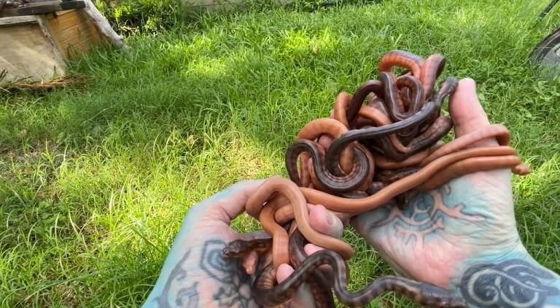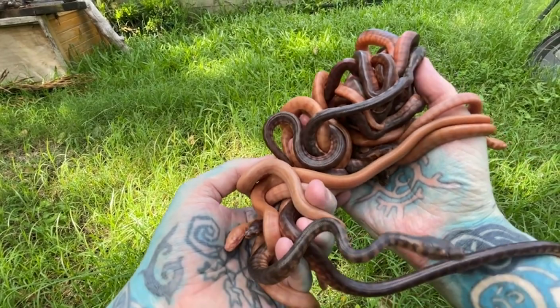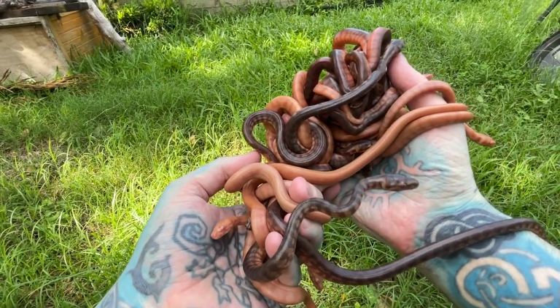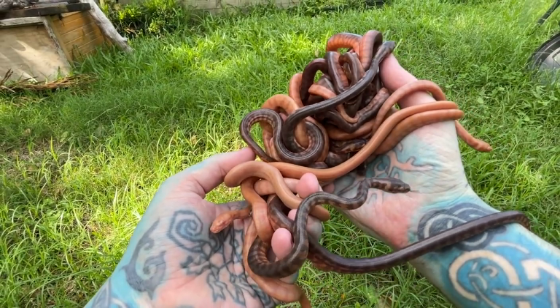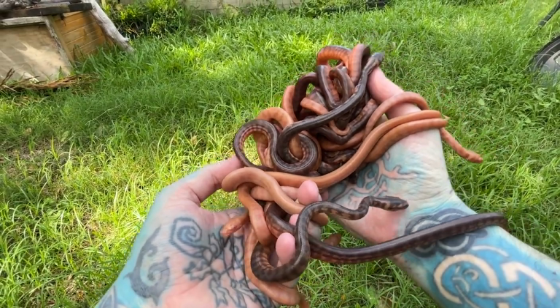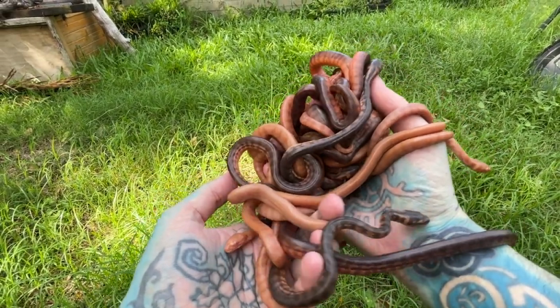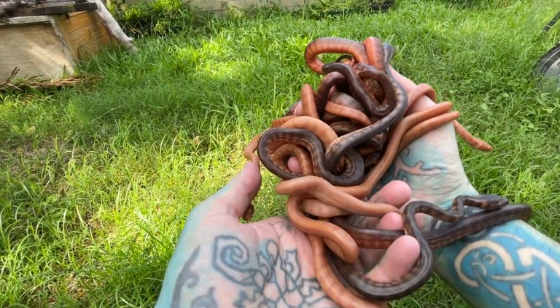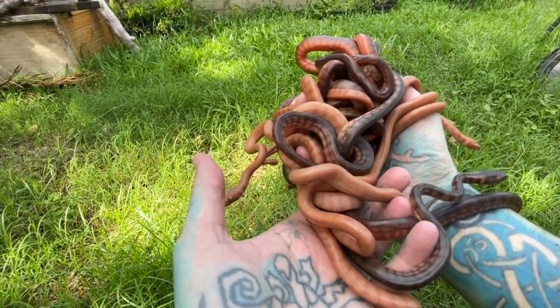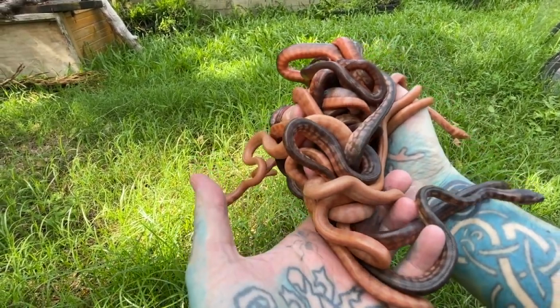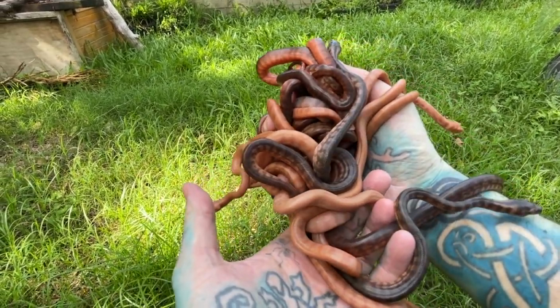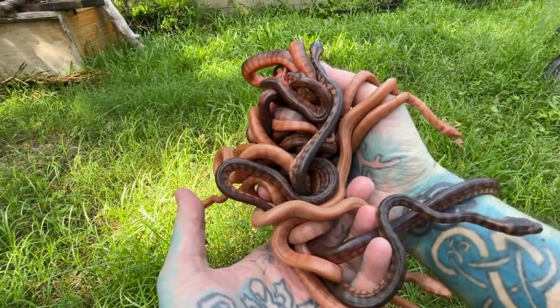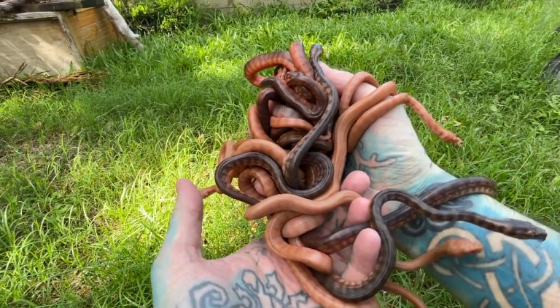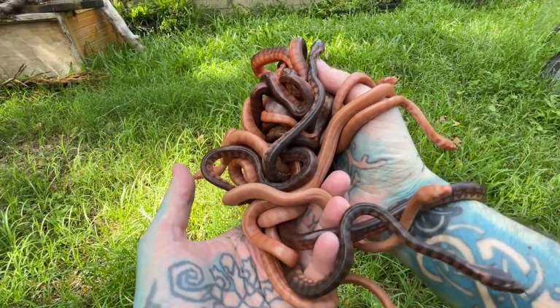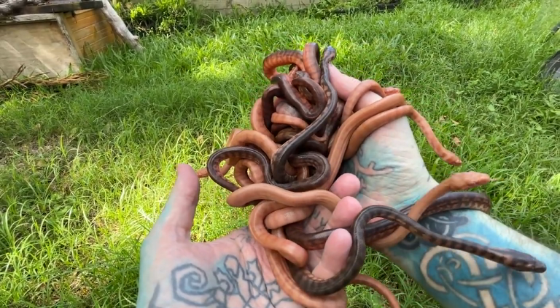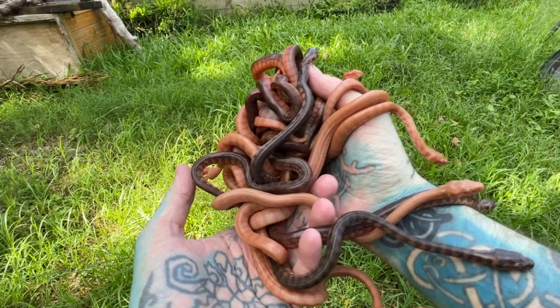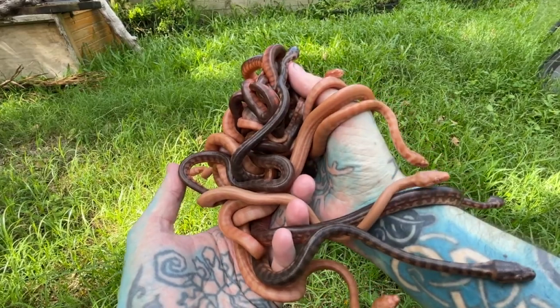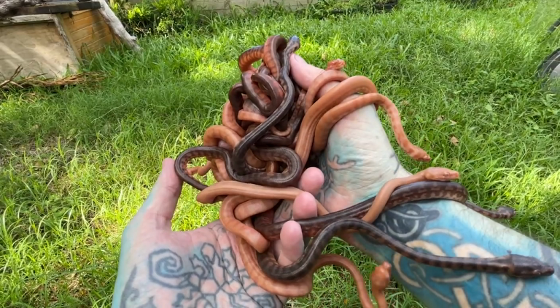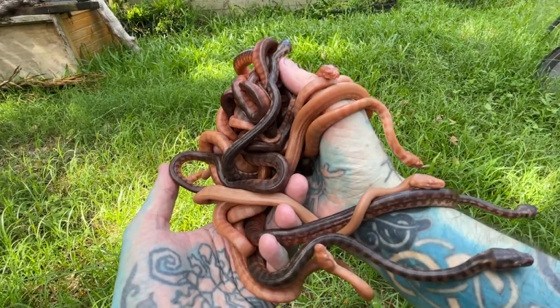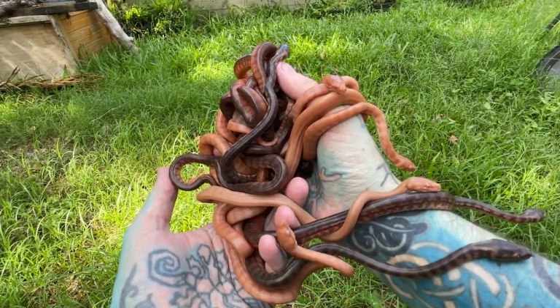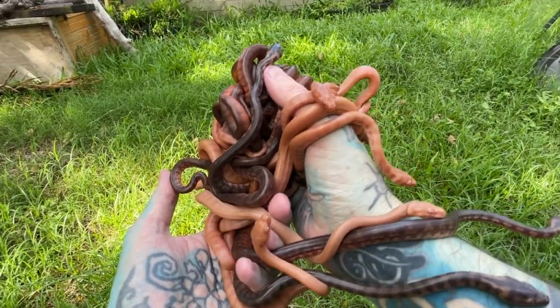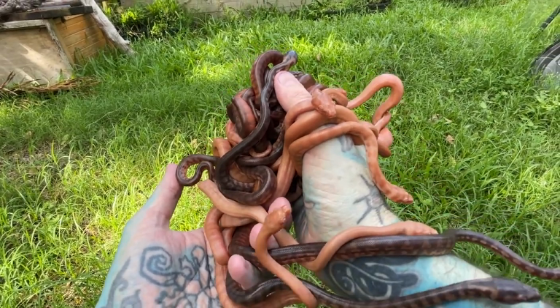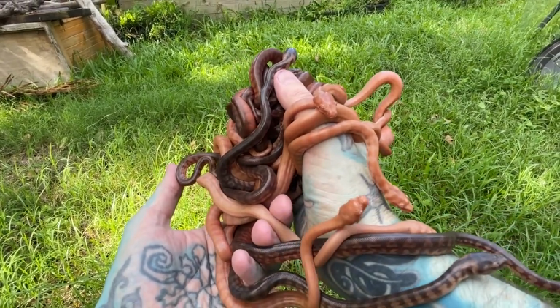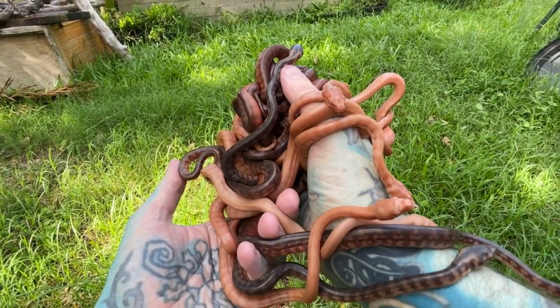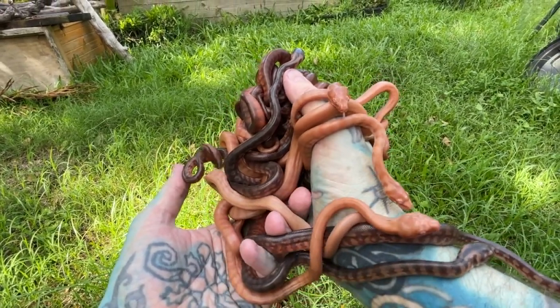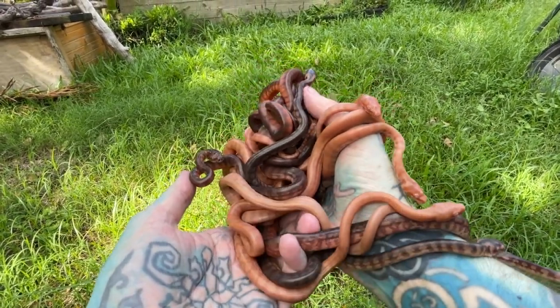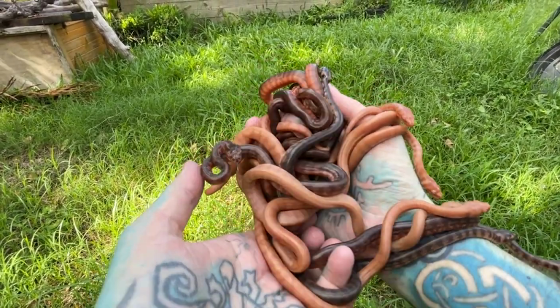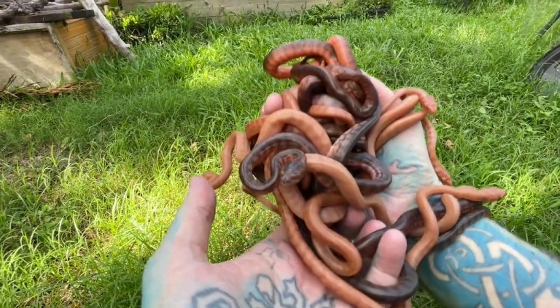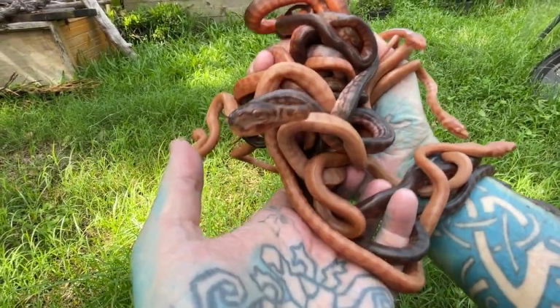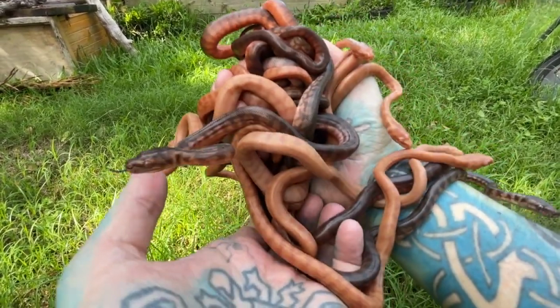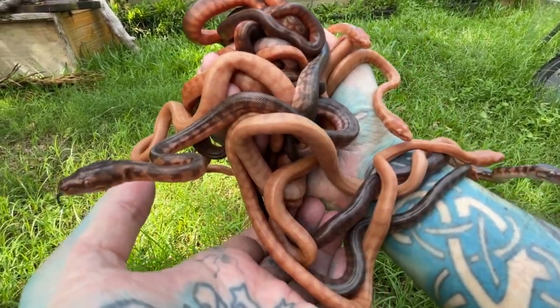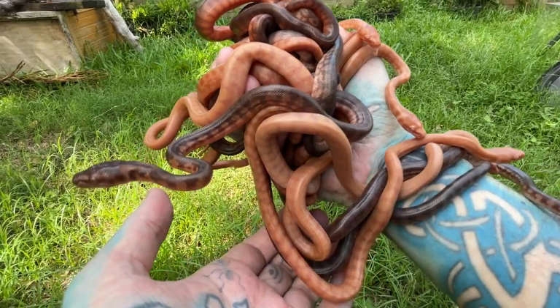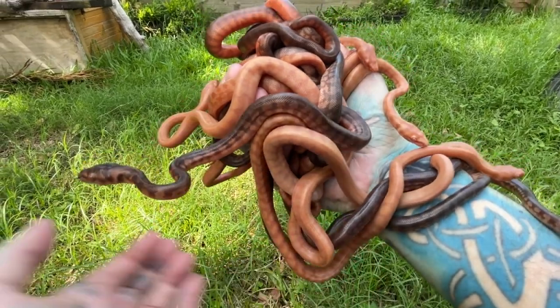These are Darwin carpet pythons. I'll jump to another type and then we'll go through the basic care of them and all that sort of stuff. How cool are they? Let's go do some different pythons.